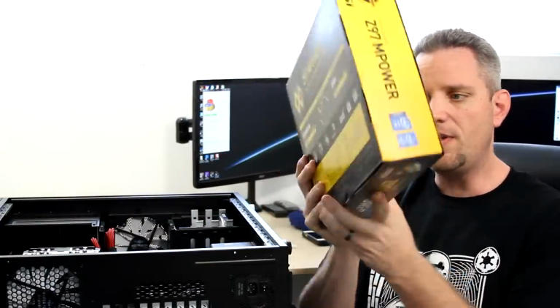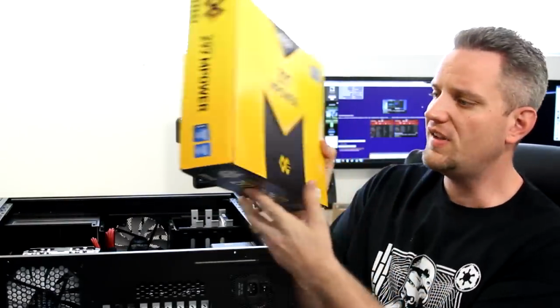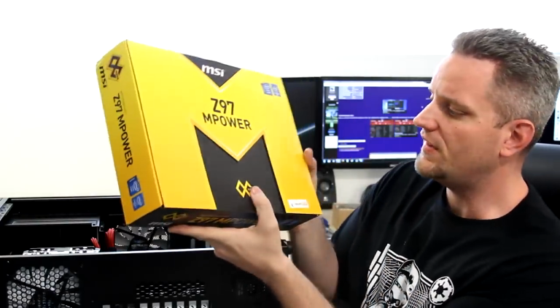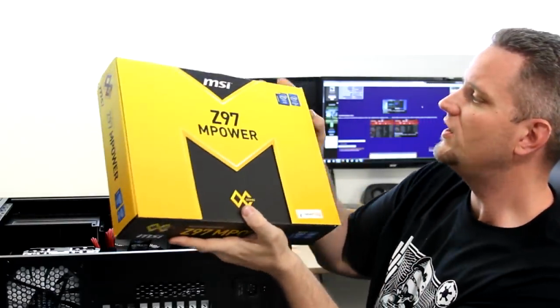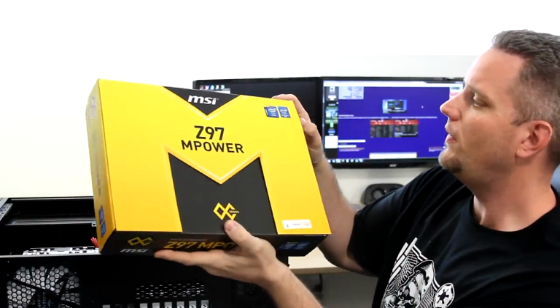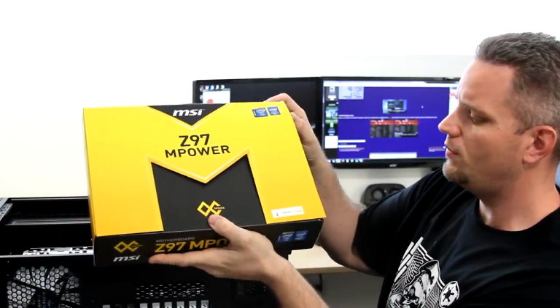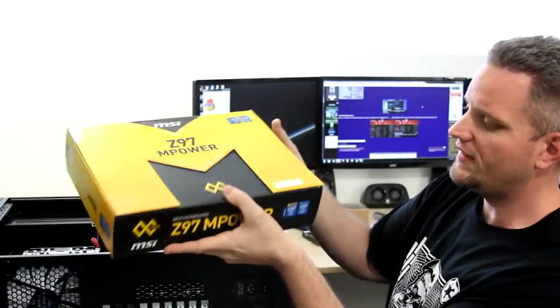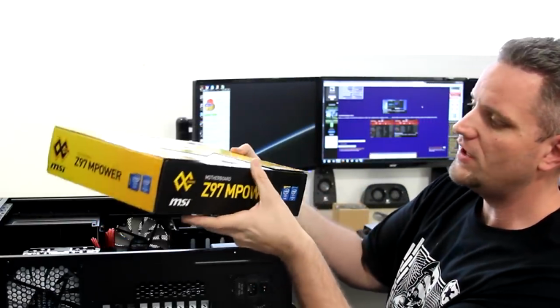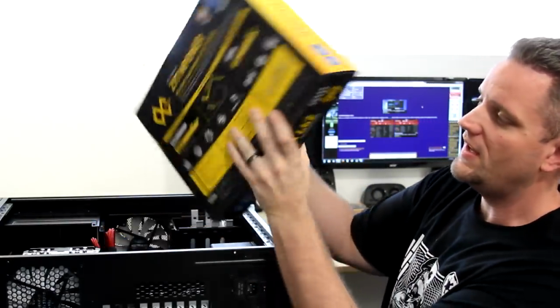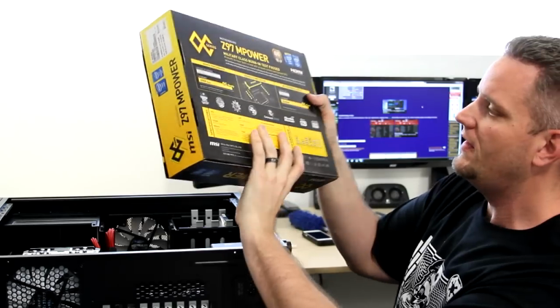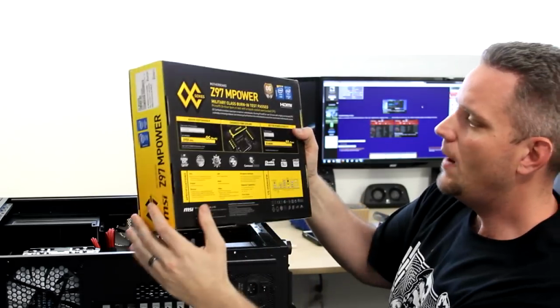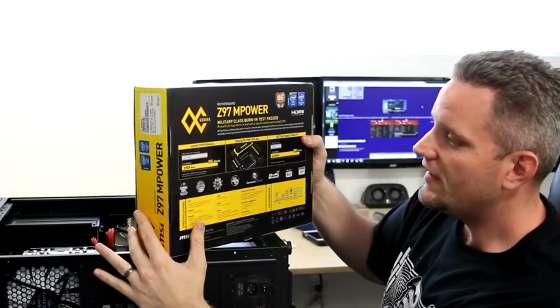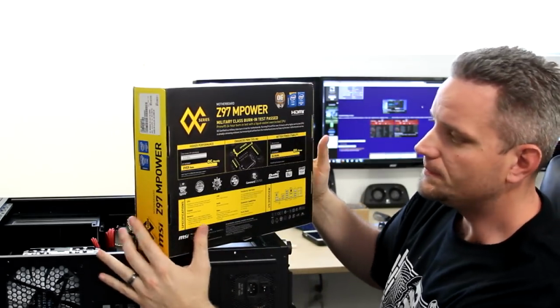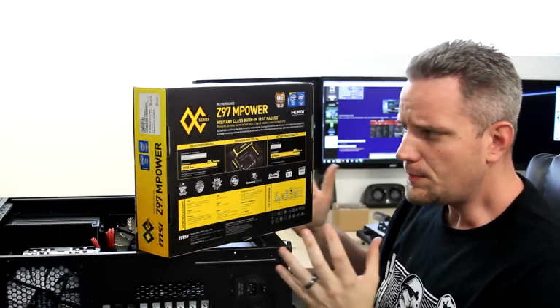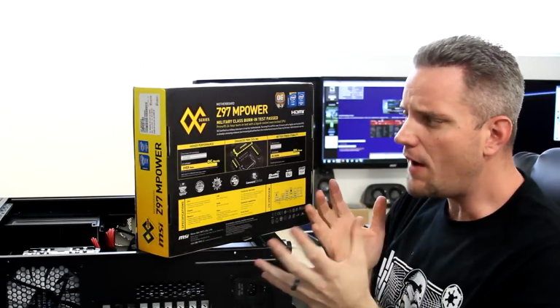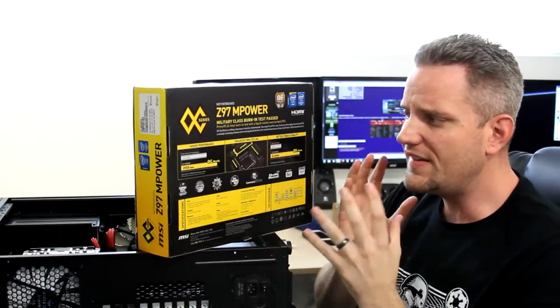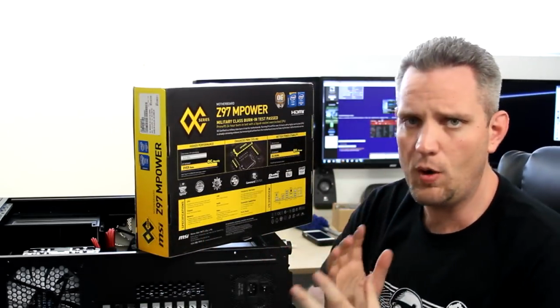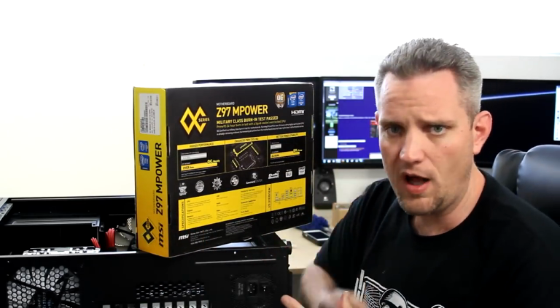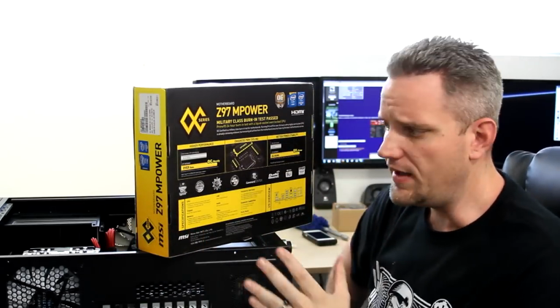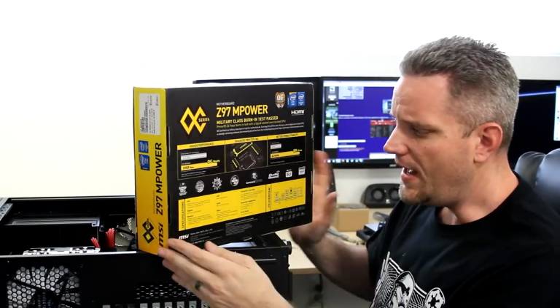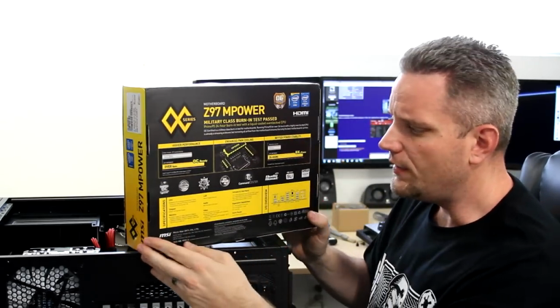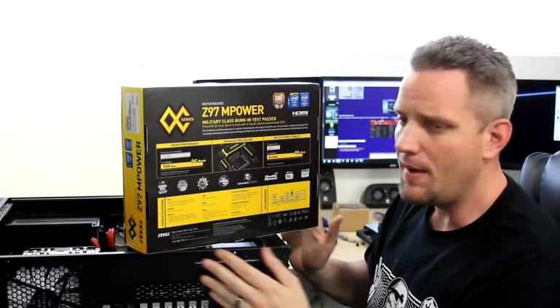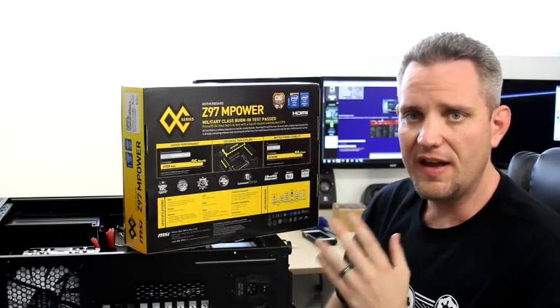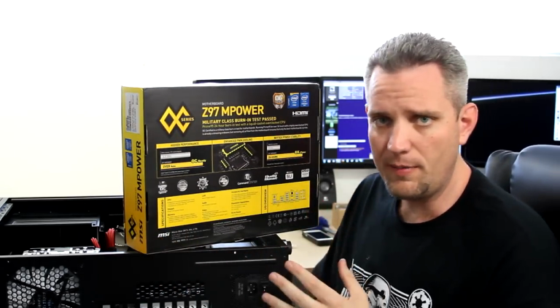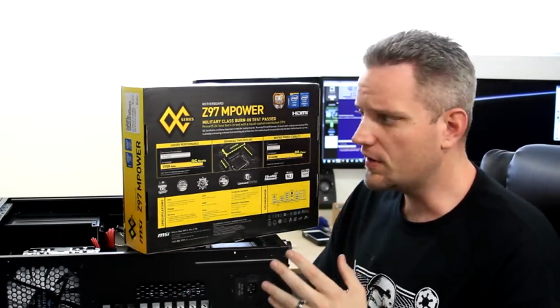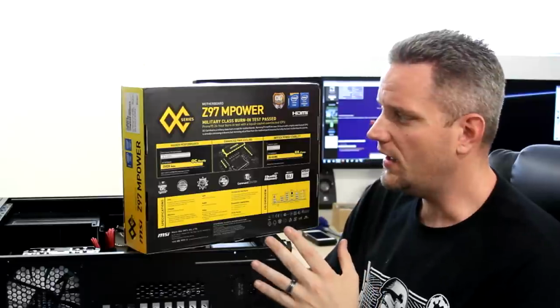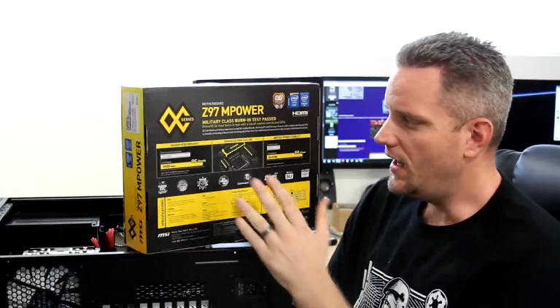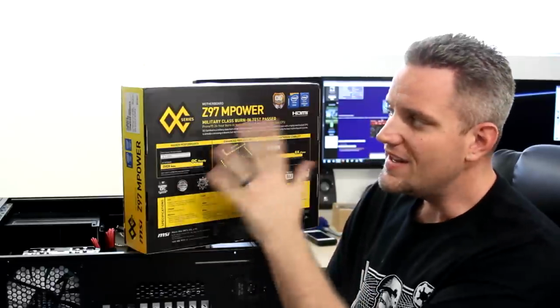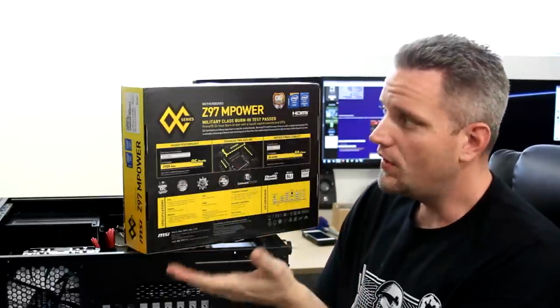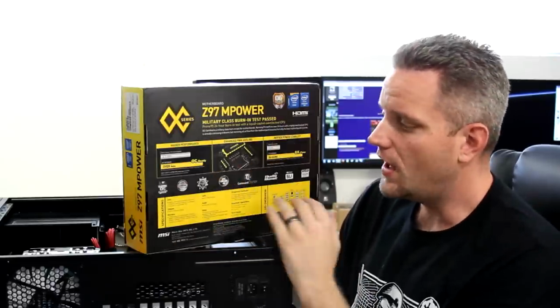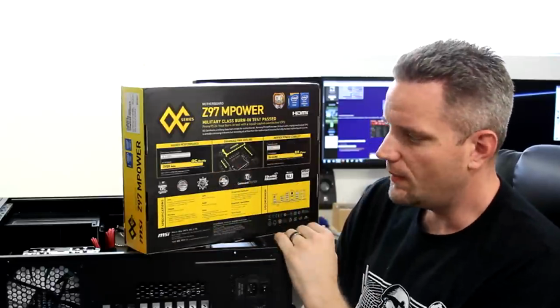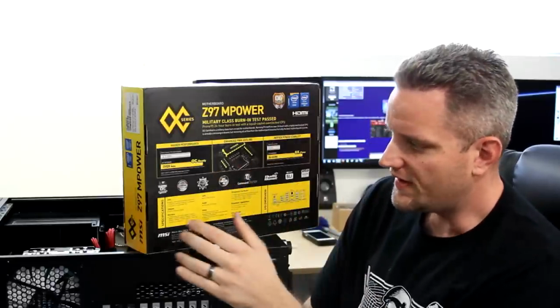First things first, let's go ahead and talk about this motherboard and some of the features that it has. It's all about overclocking — the M-Series from MSI is all about overclocking. Anything yellow is overclocking when it comes to MSI.